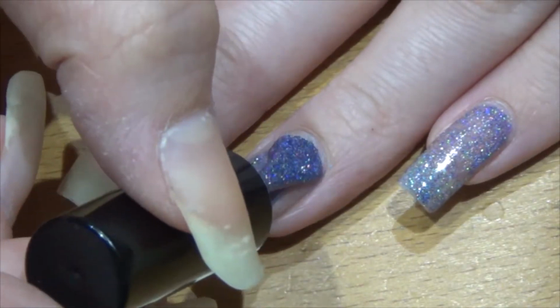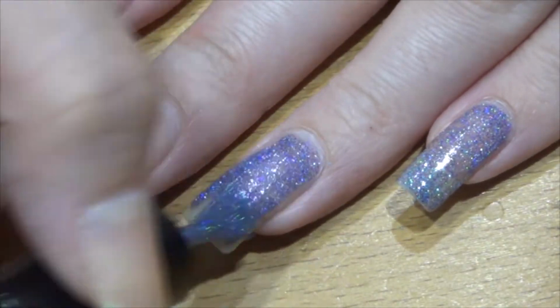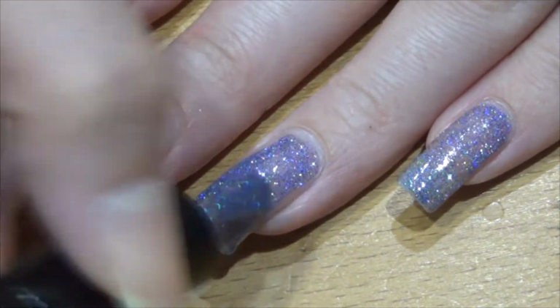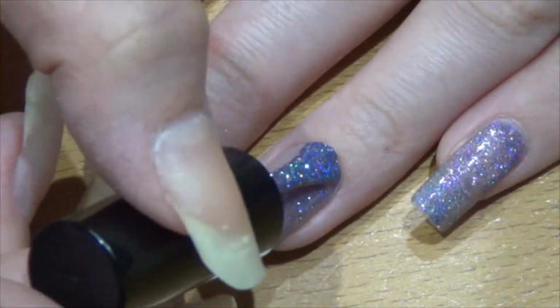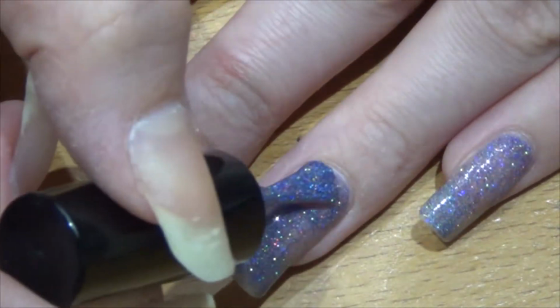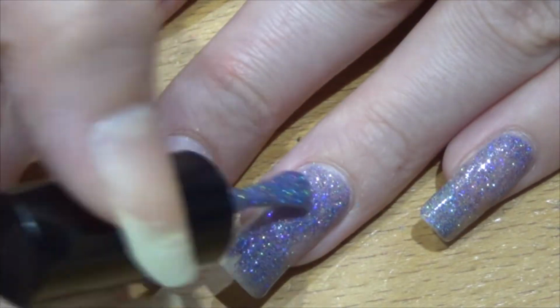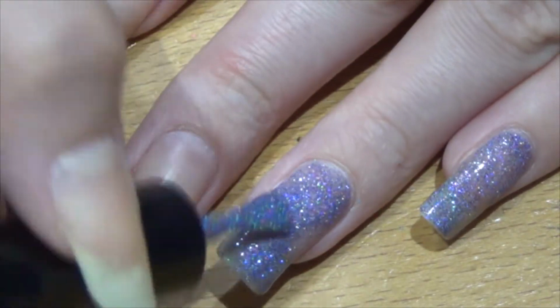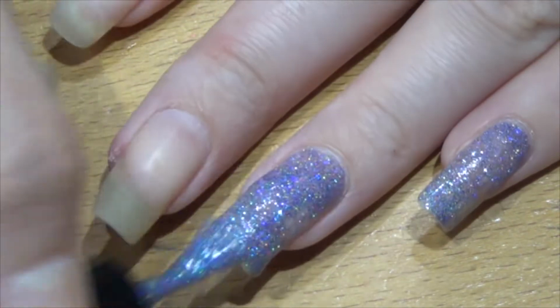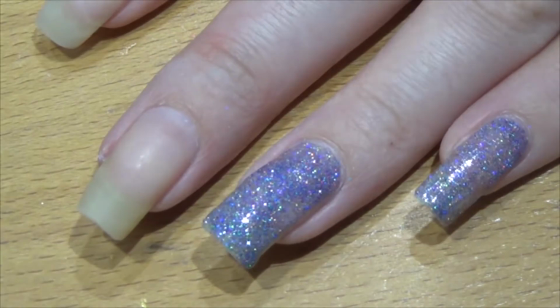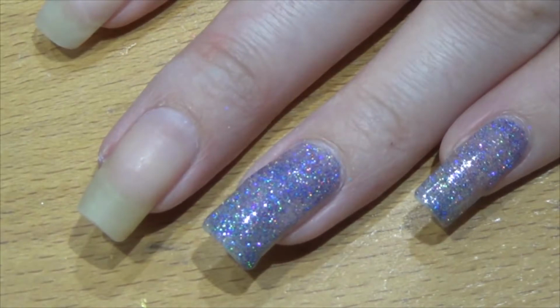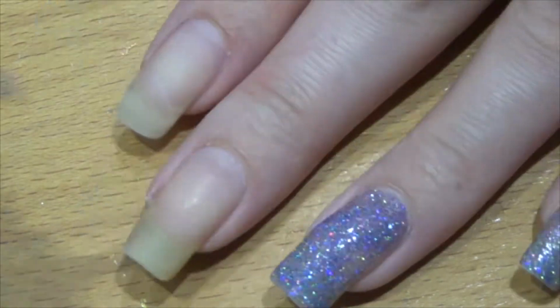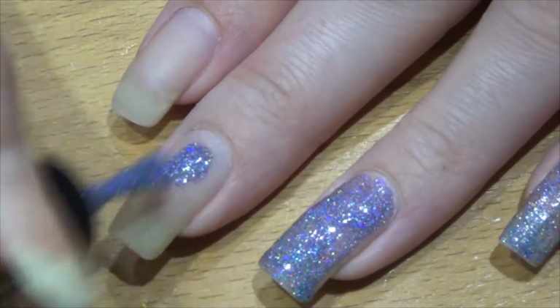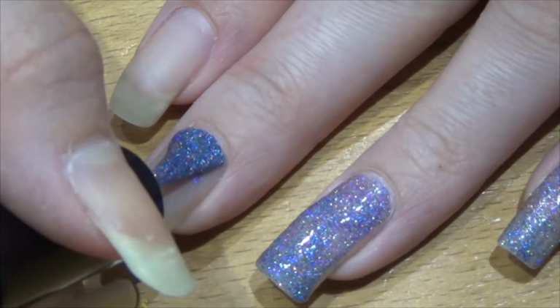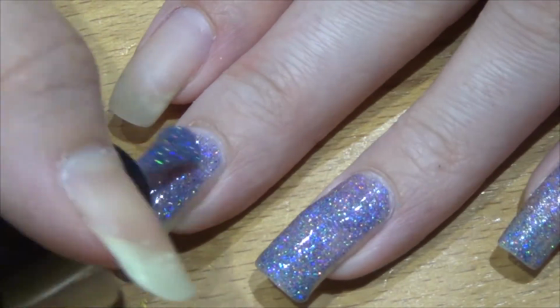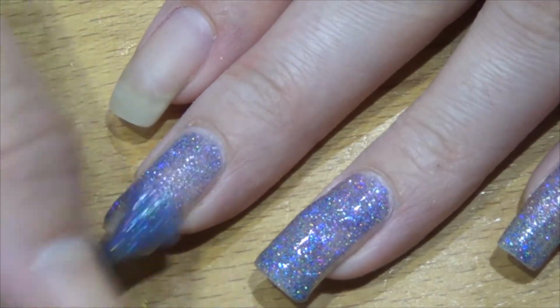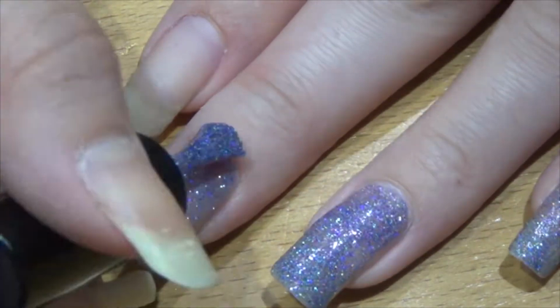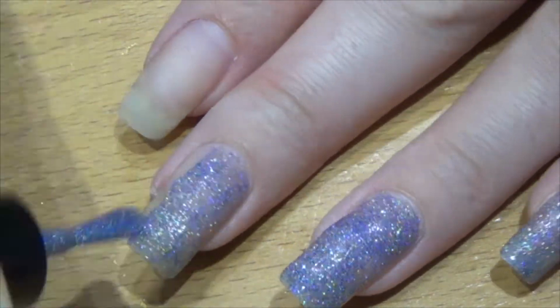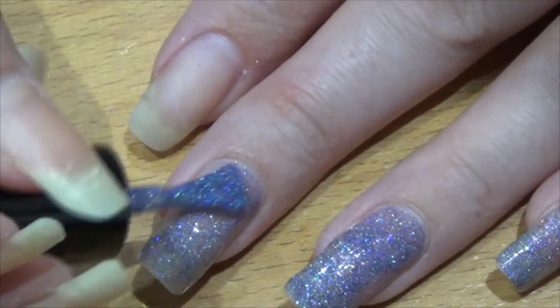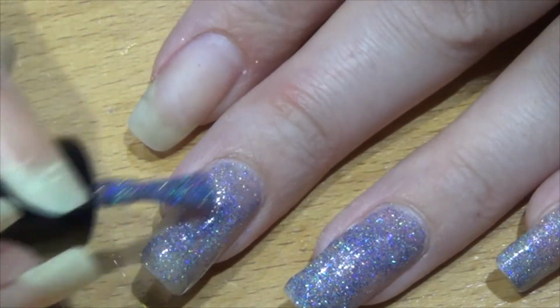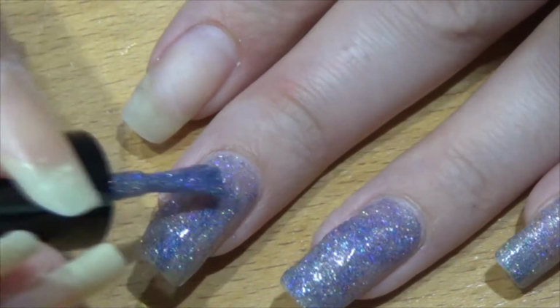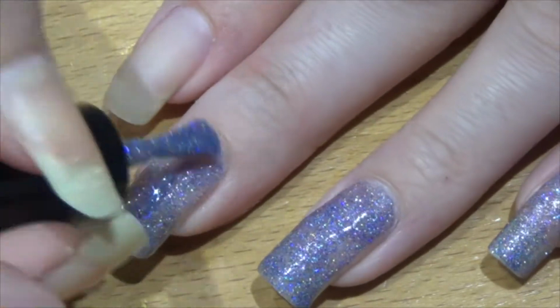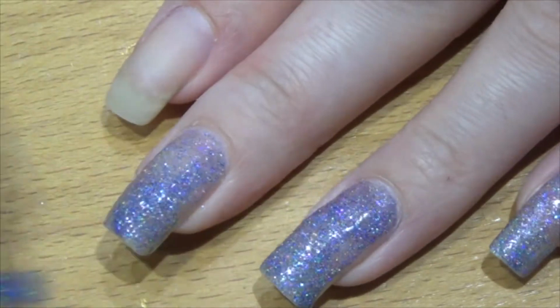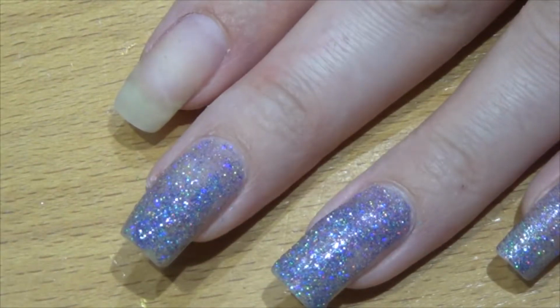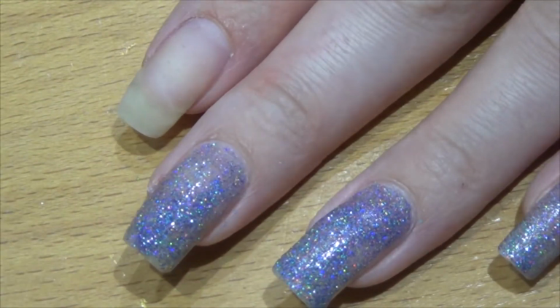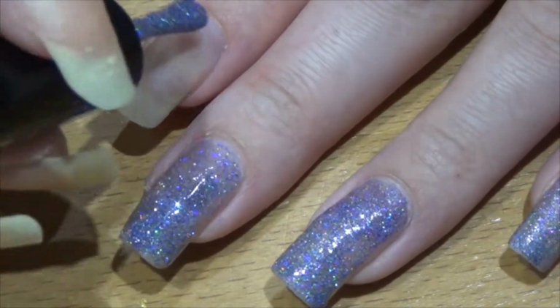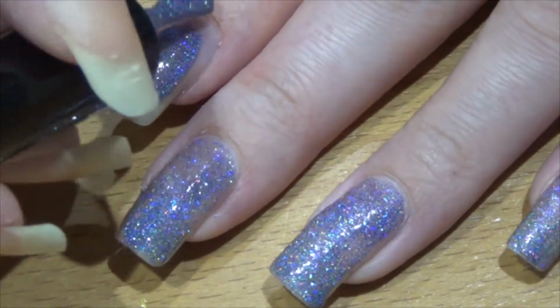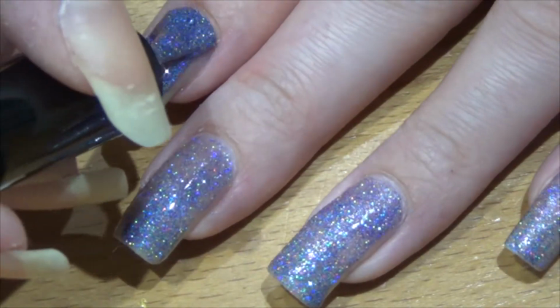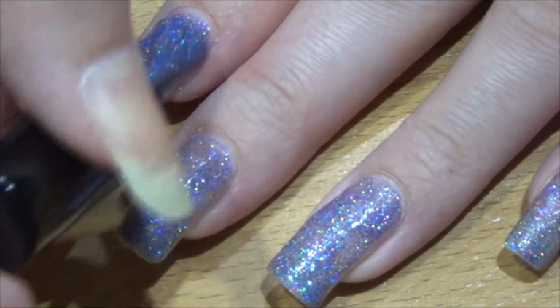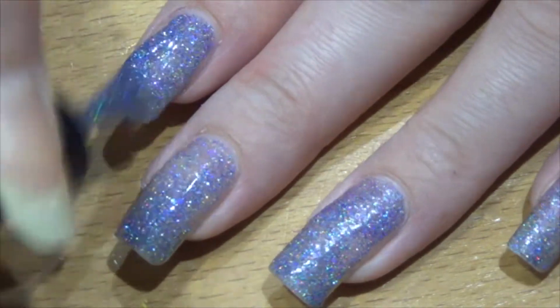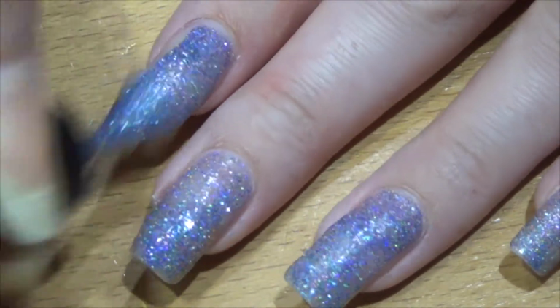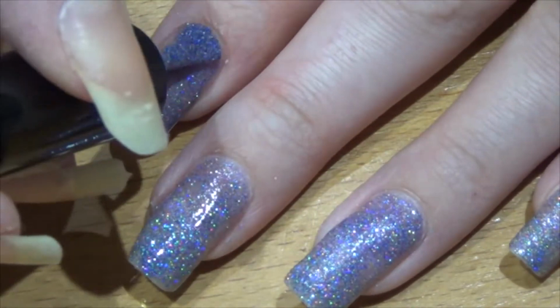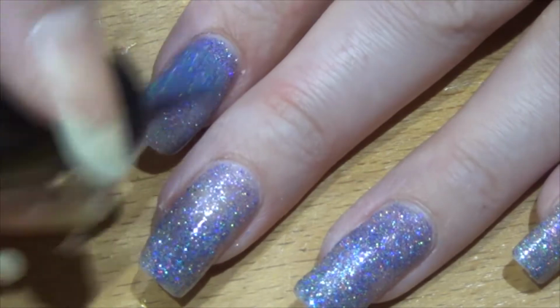First up we have a Danglefoot polish. This is Lumpy Space Princess and I think this one is my absolute favorite. It is a glitter polish so you can see the consistency is a little bit thicker due to the glitter, but not too thick that it's unmanageable.